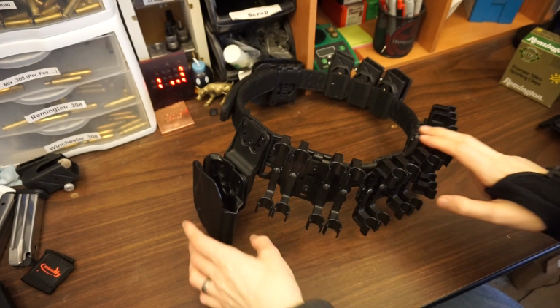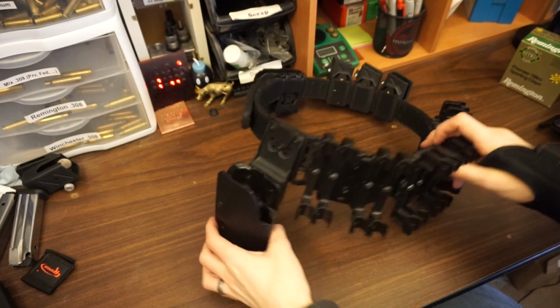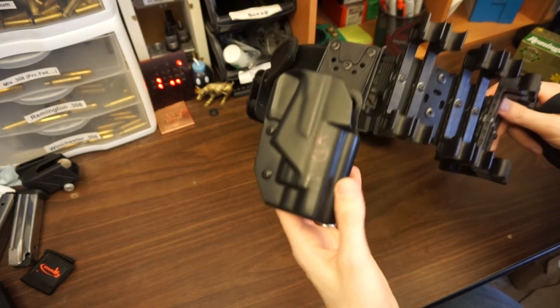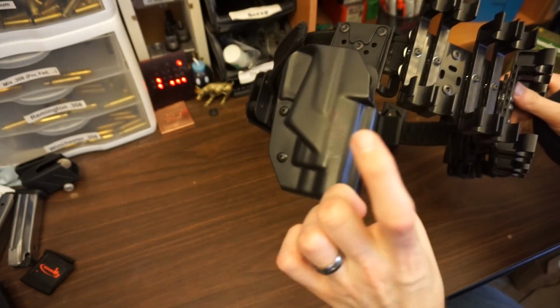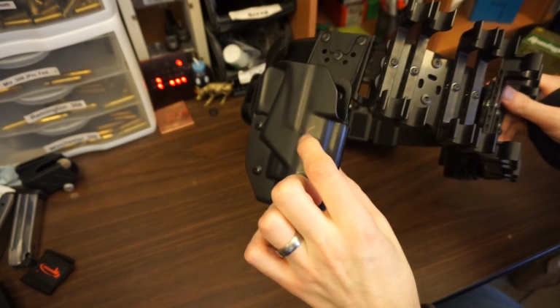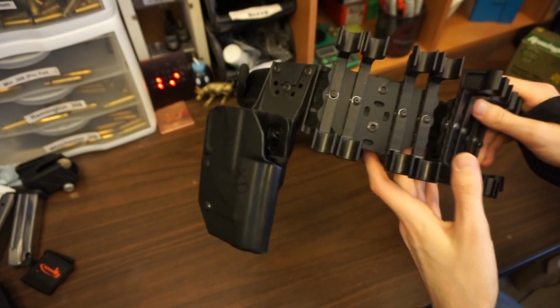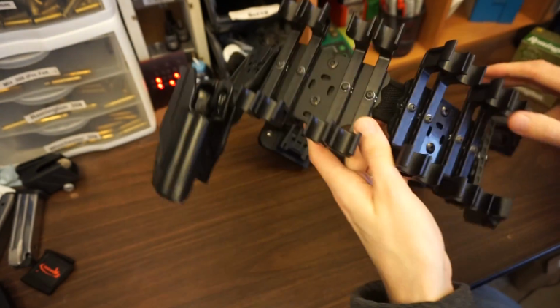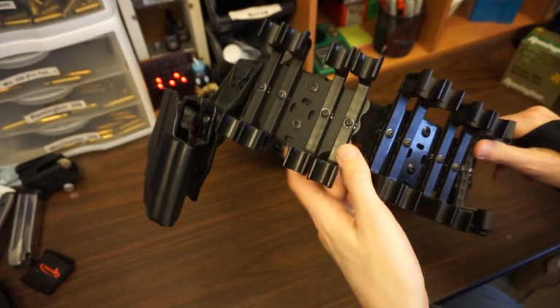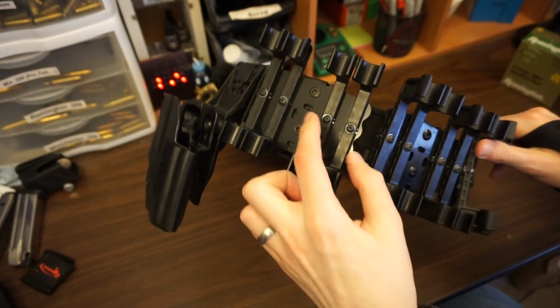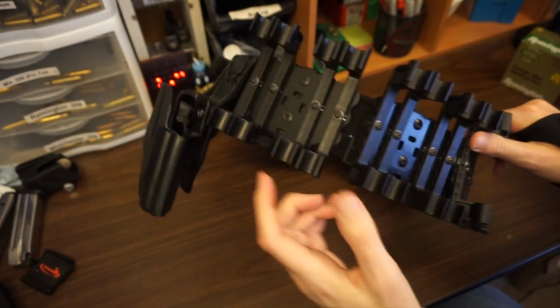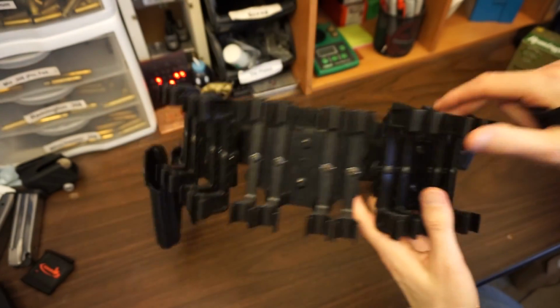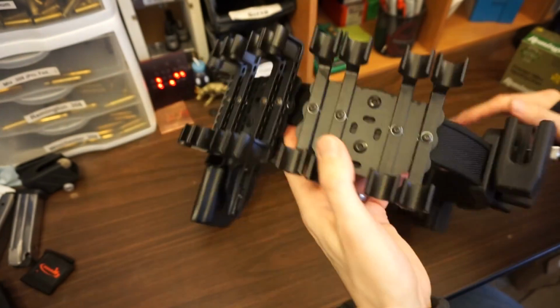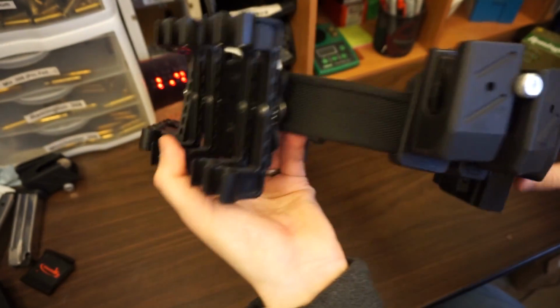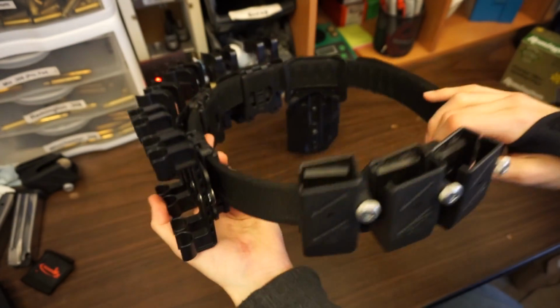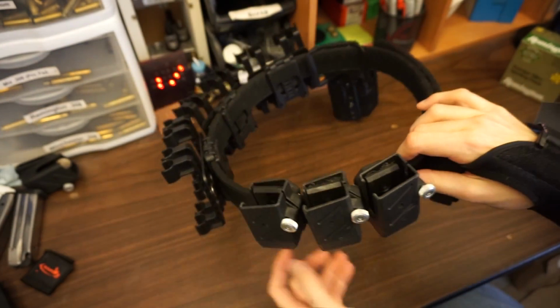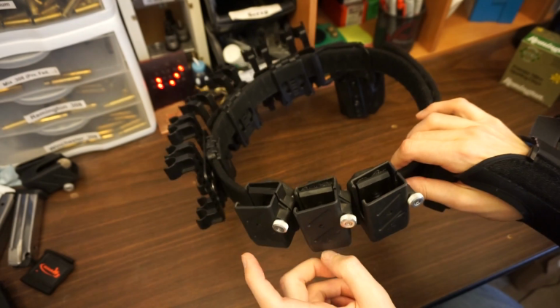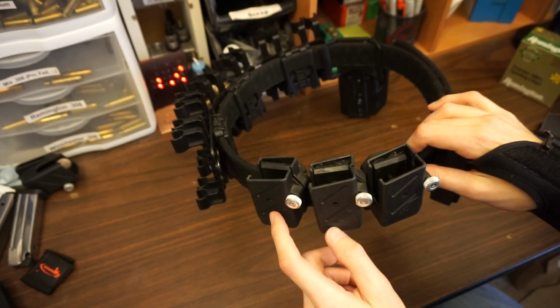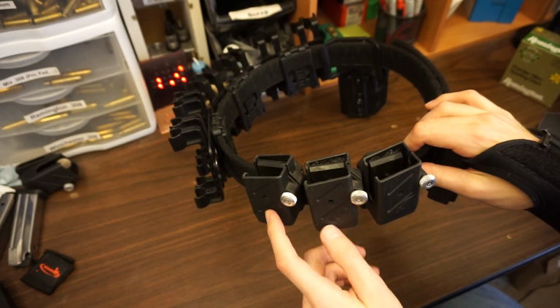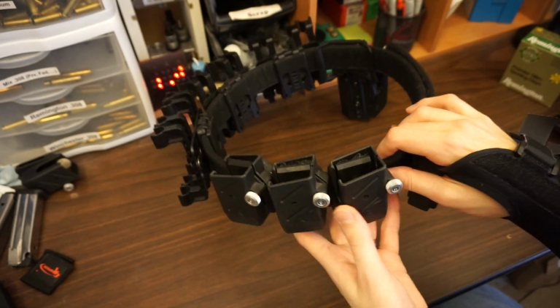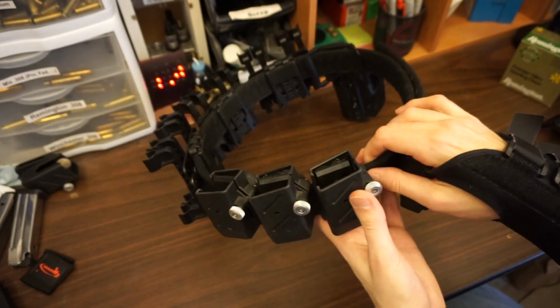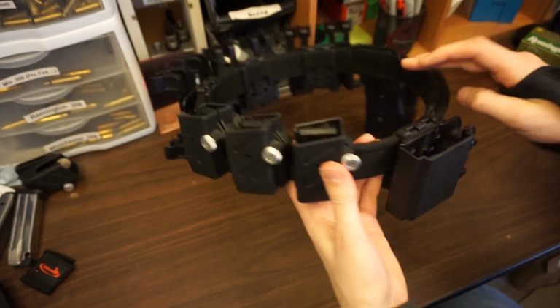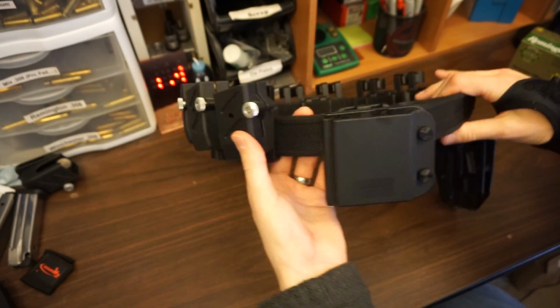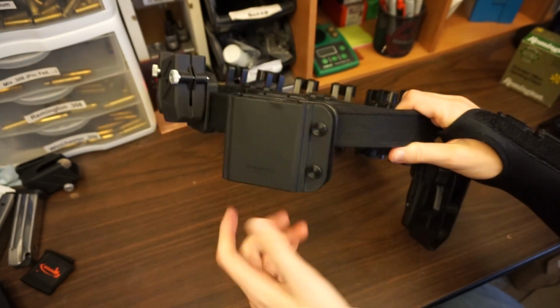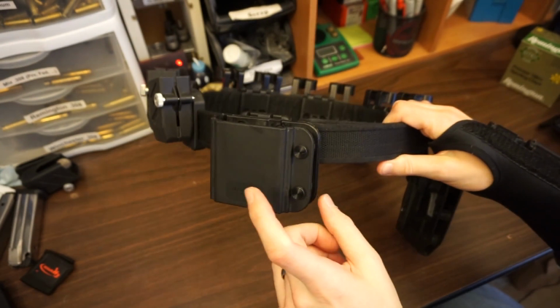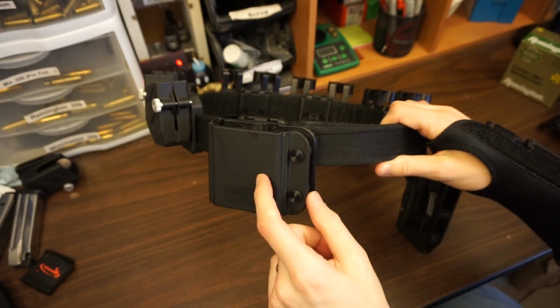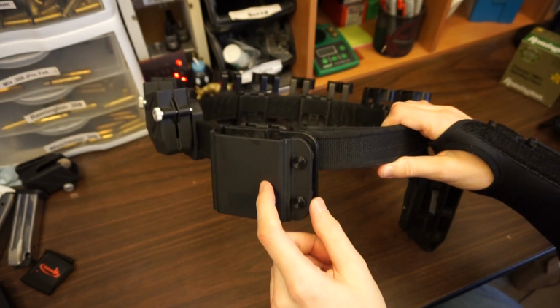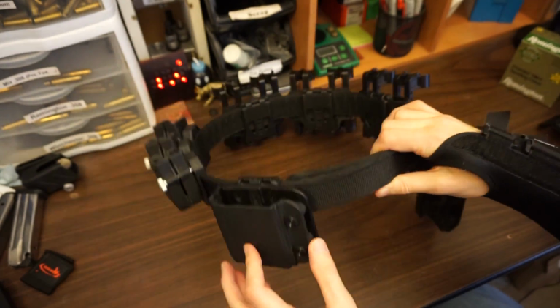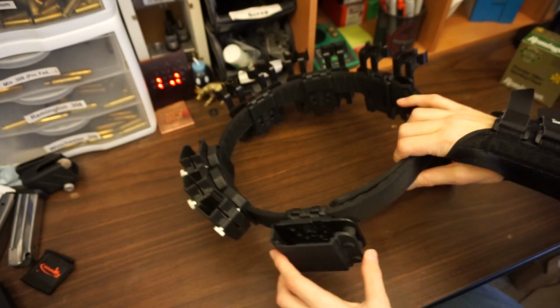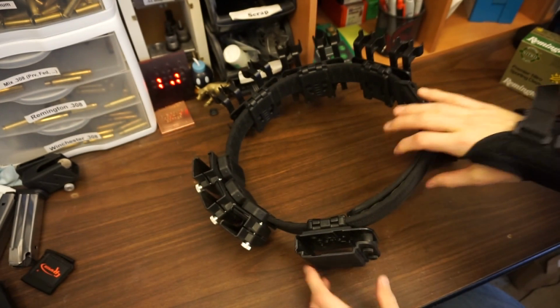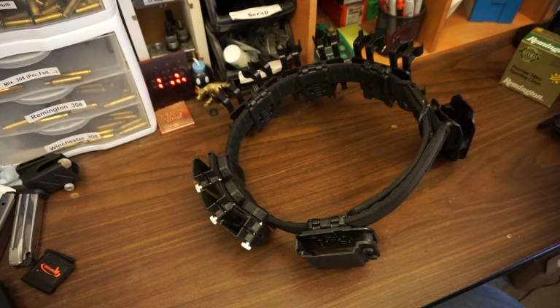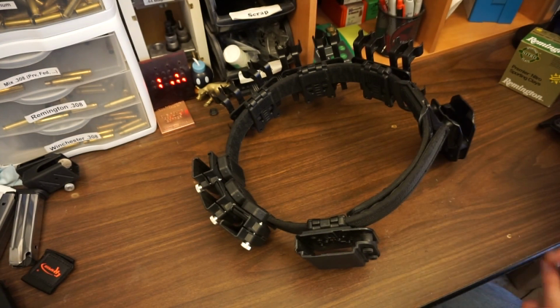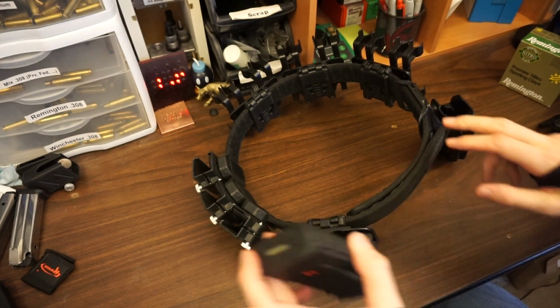For 3-gun, you need a holster, a few shotgun shell holders, a few pistol mag holders — usually 2-3 will do — and then at least one rifle mag pouch. I've got two, but I've never needed more than one for the short stages I run.